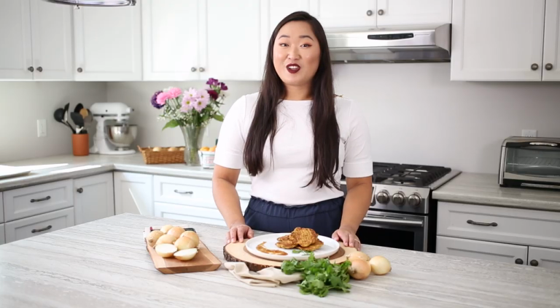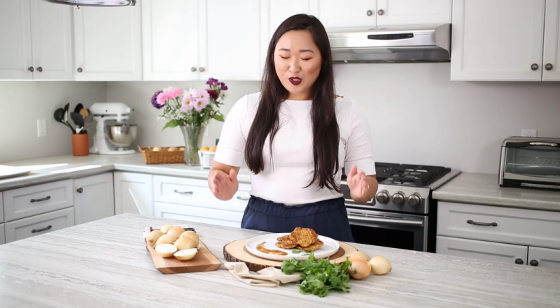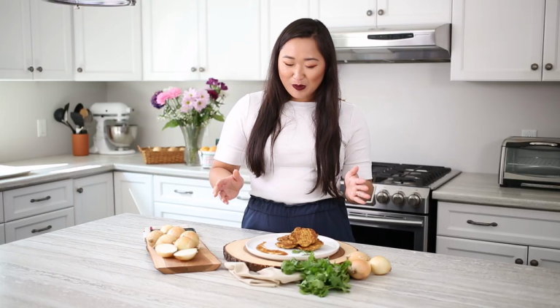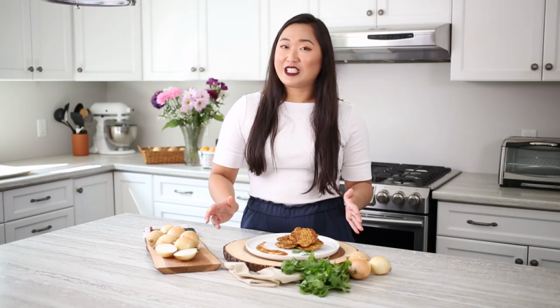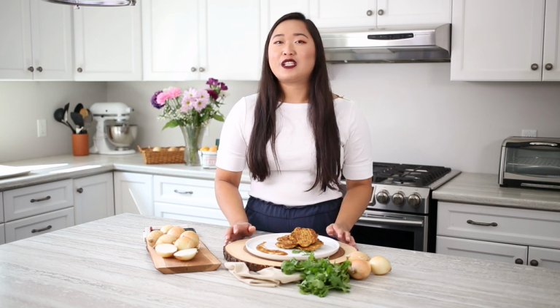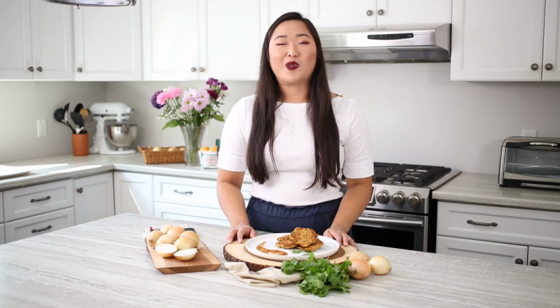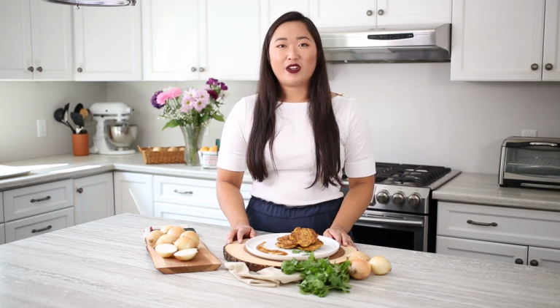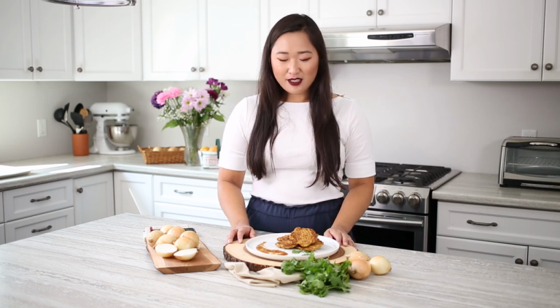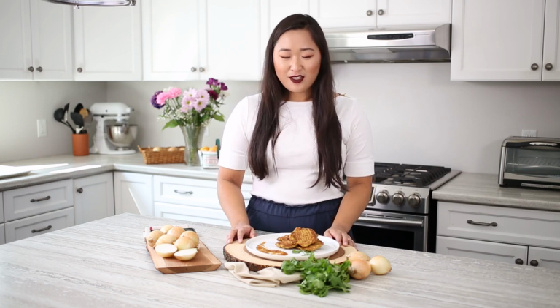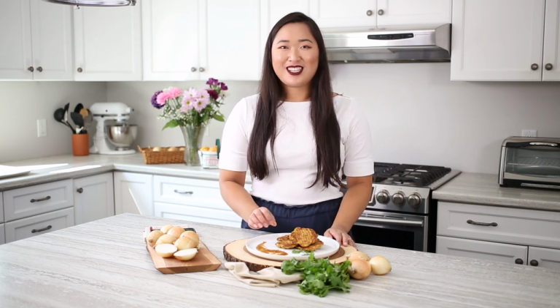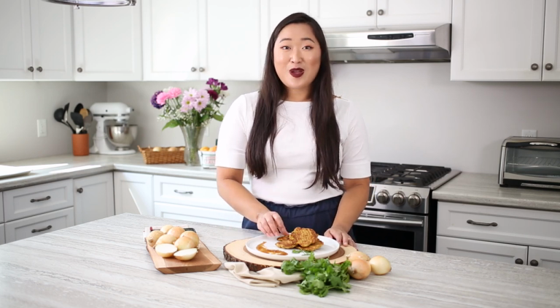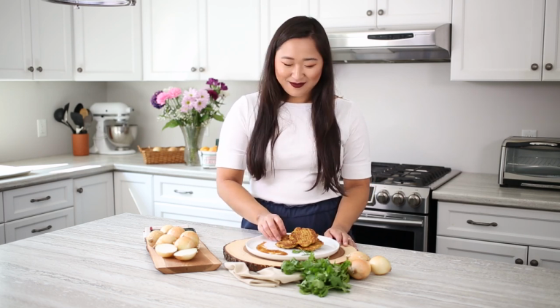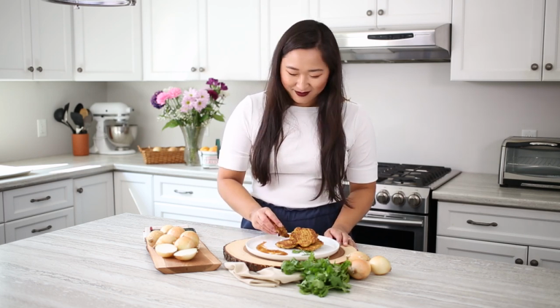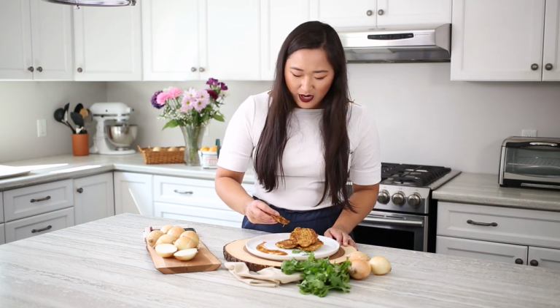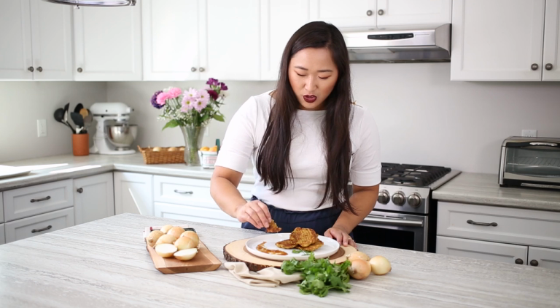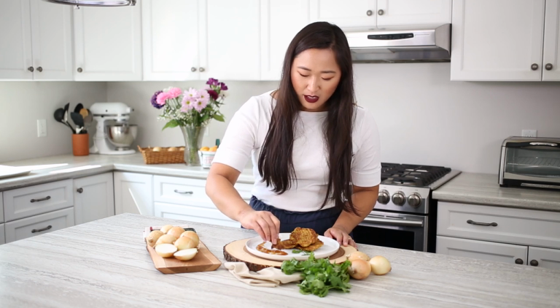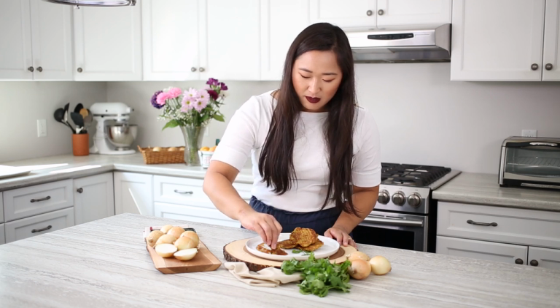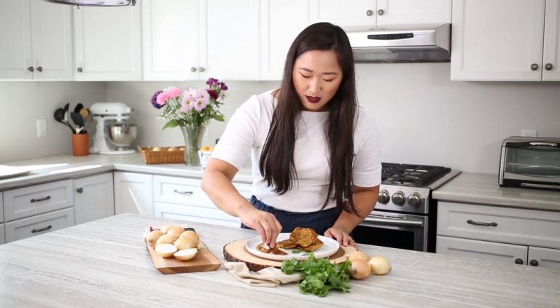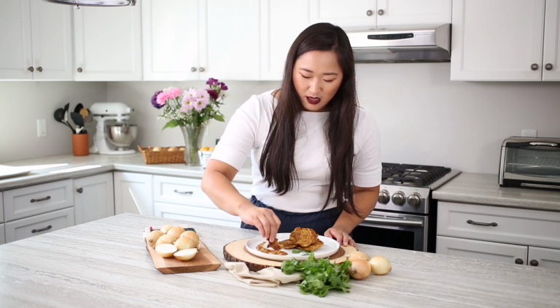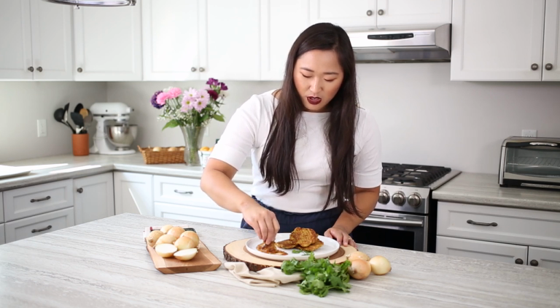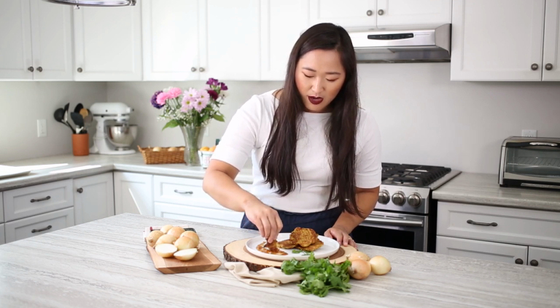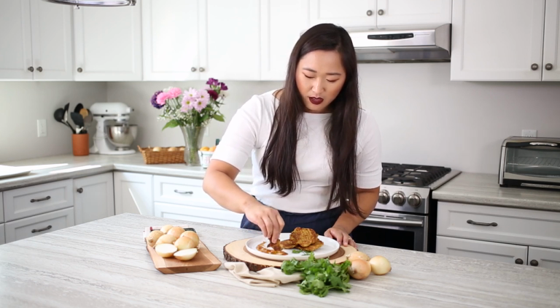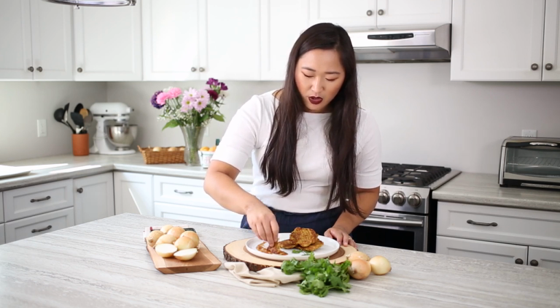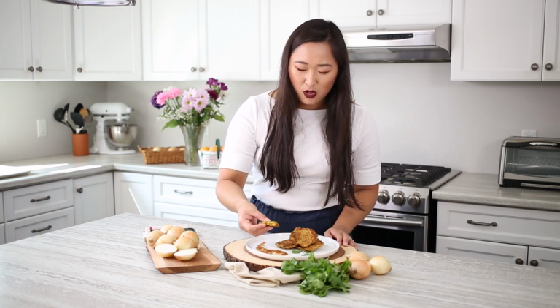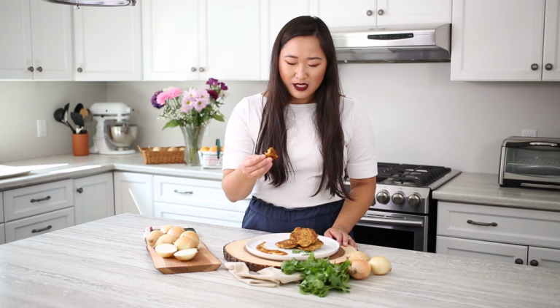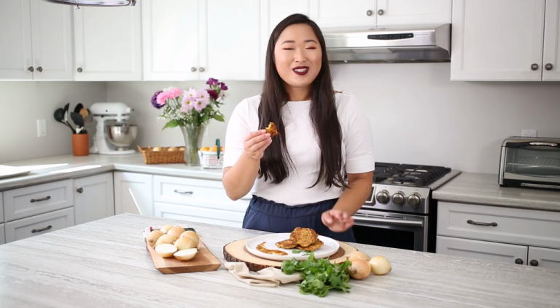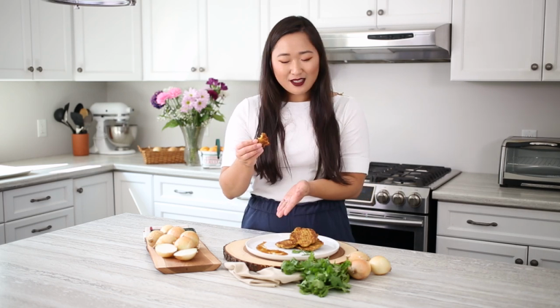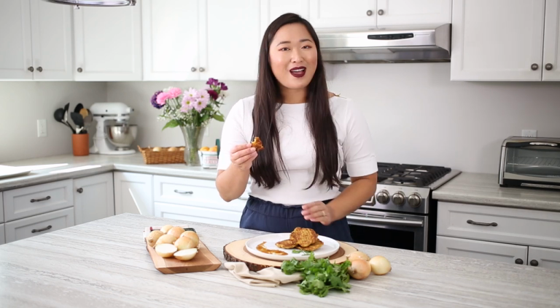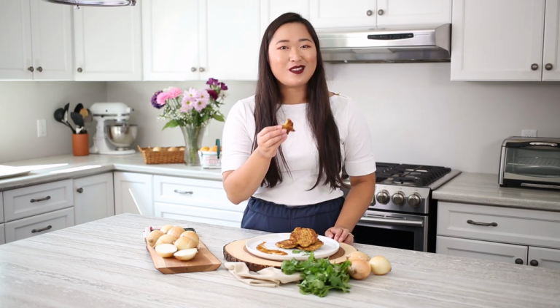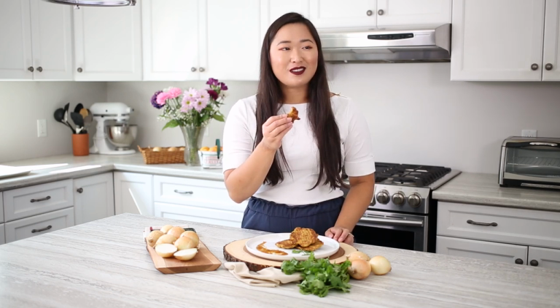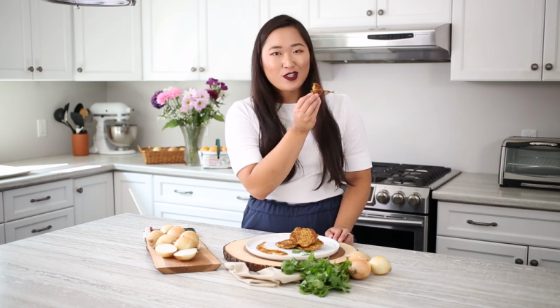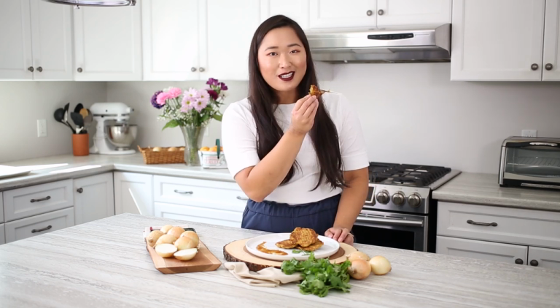And there you have it, a super simple and delicious way to use up some local Ontario onions. So let's give it a try. We've got some peach chutney here. Traditionally you would have a kind of creamy cucumber raita, but we decided to simplify it and use a little peach chutney today.